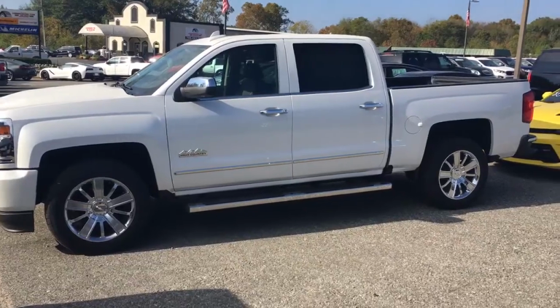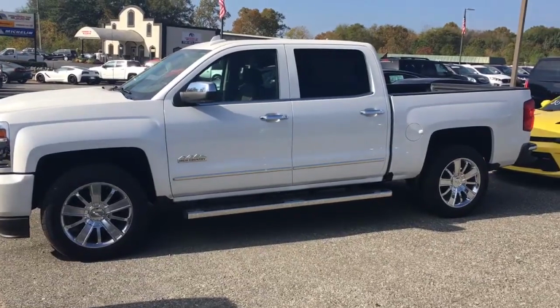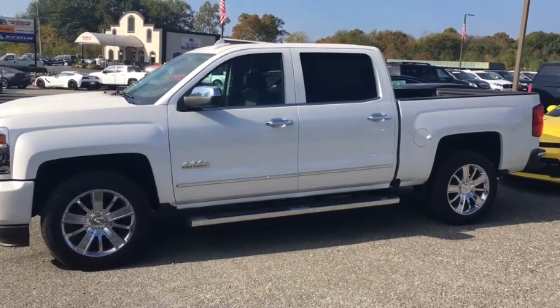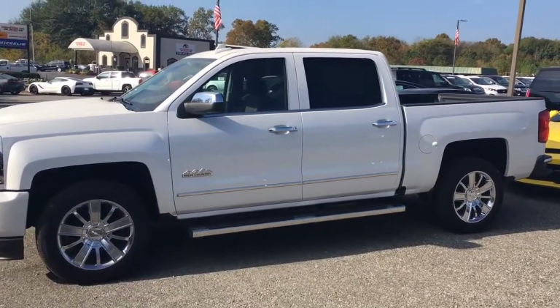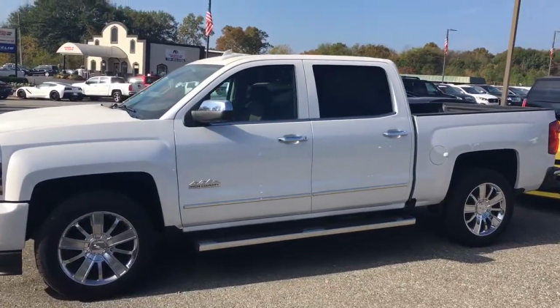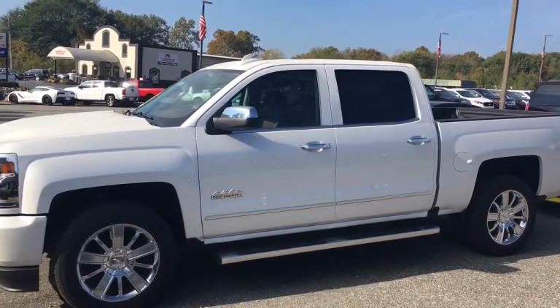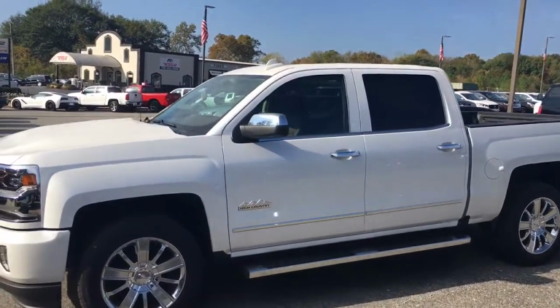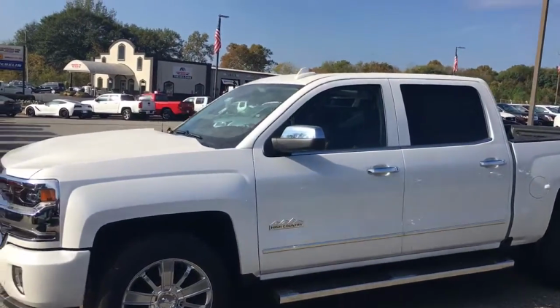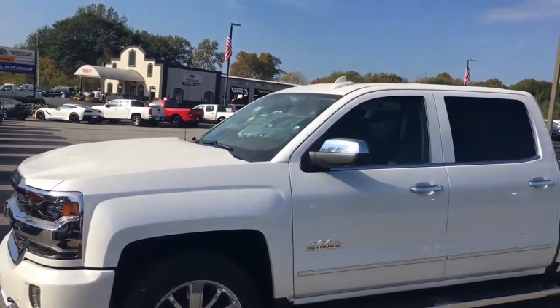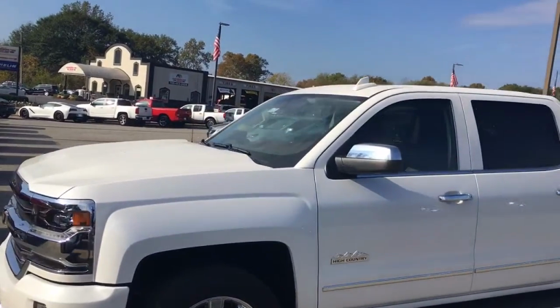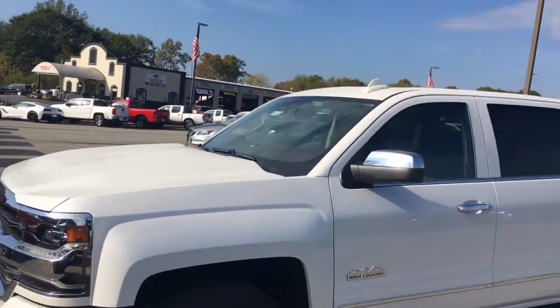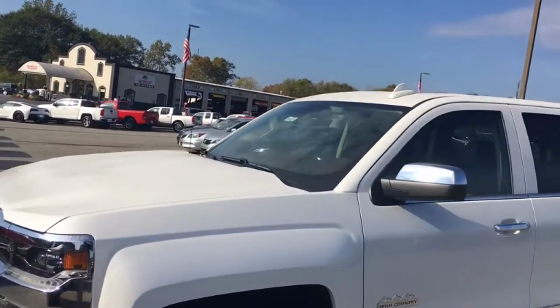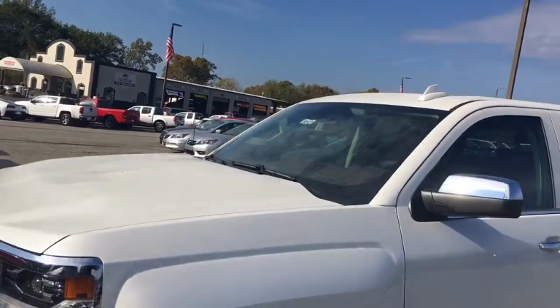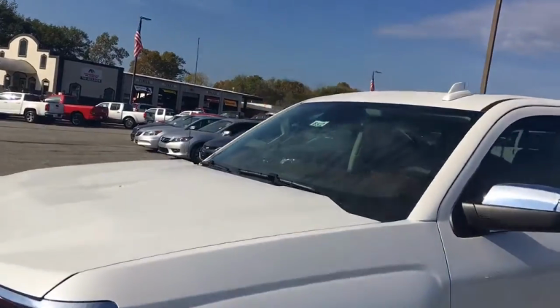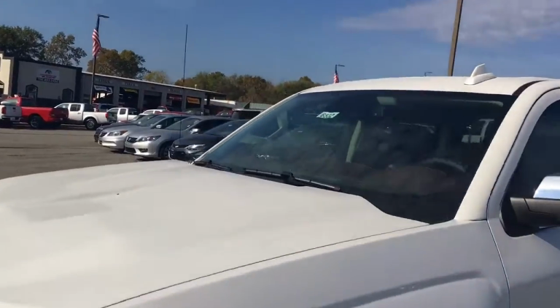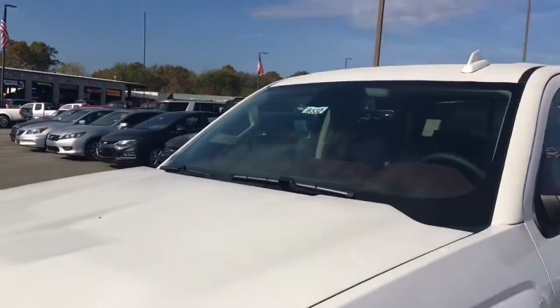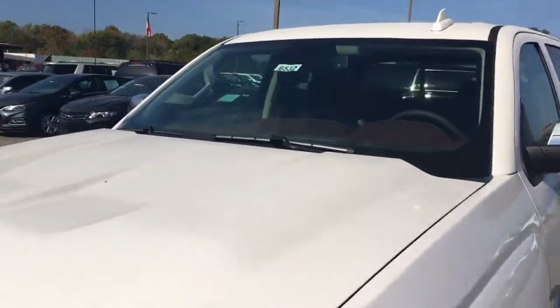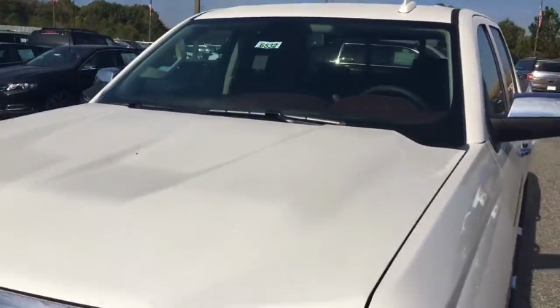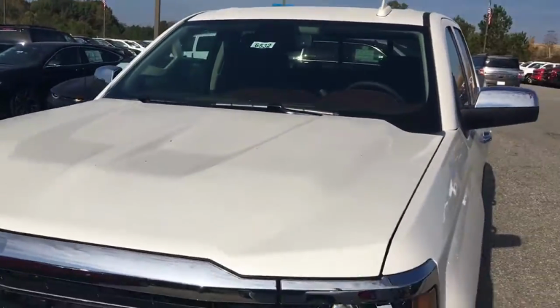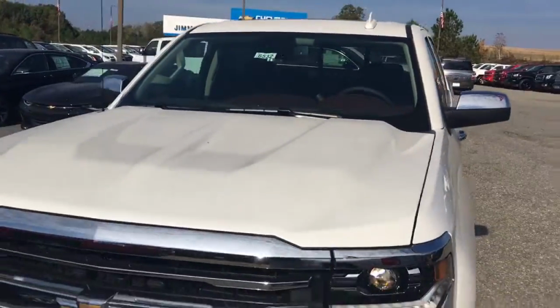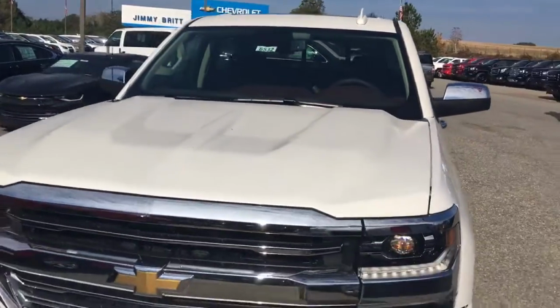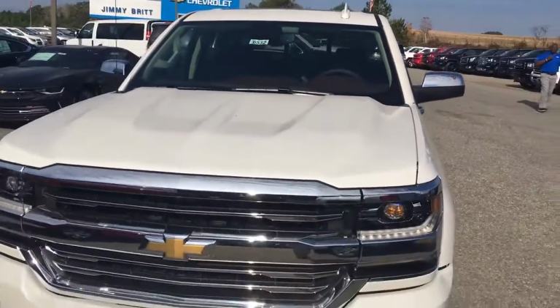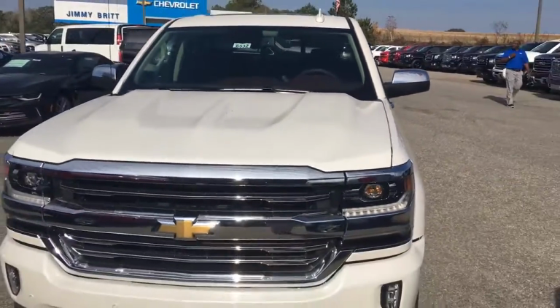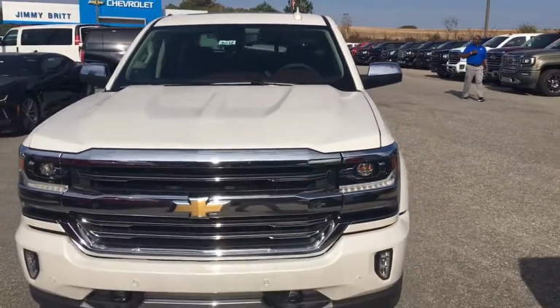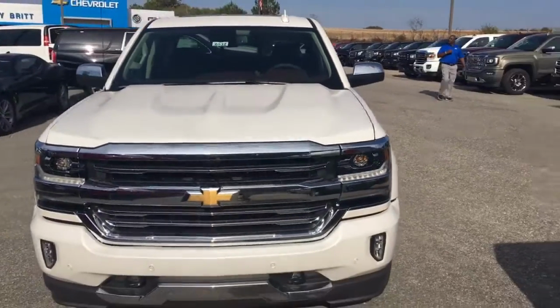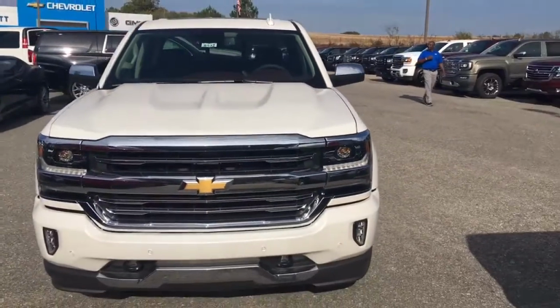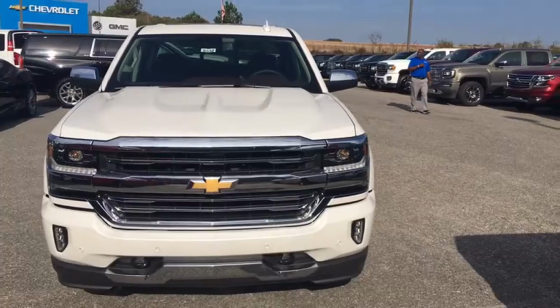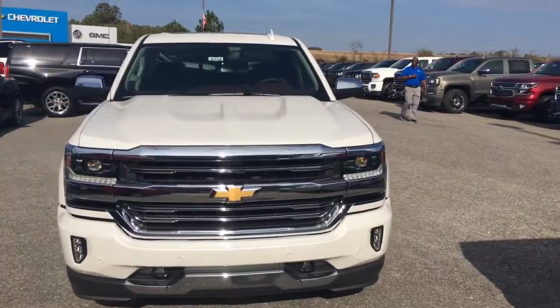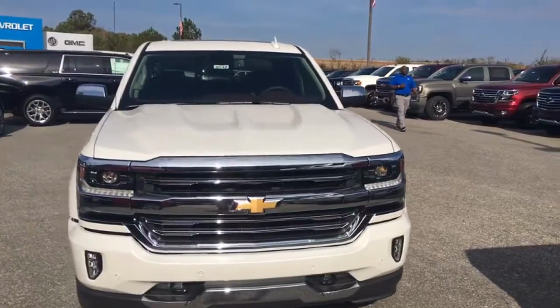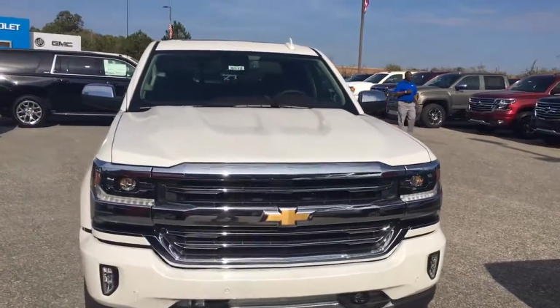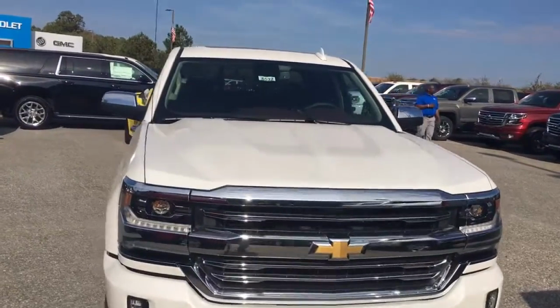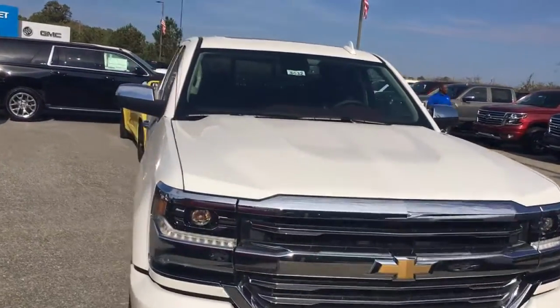Hey Mr. Ingram, great news — I actually found a High Country for us, 2017. I've got my manager looking to see what kind of money we can get off of it. I do know you'll get a friends and family discount.